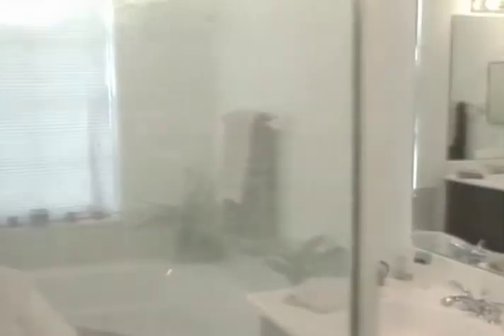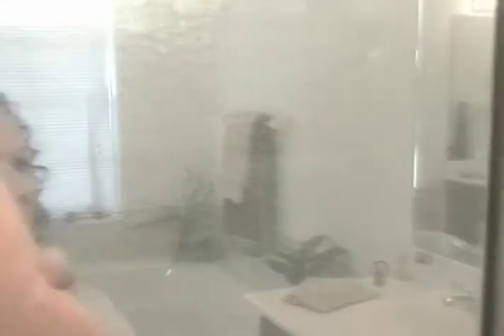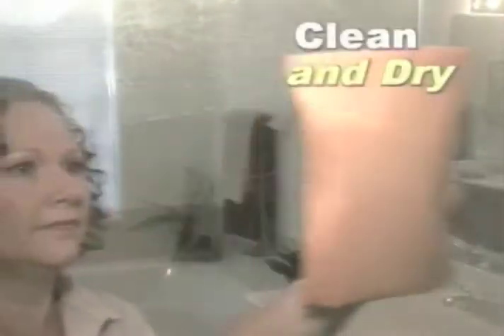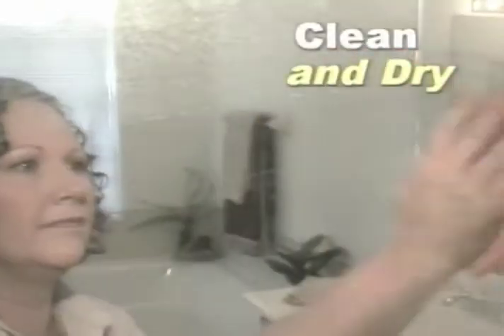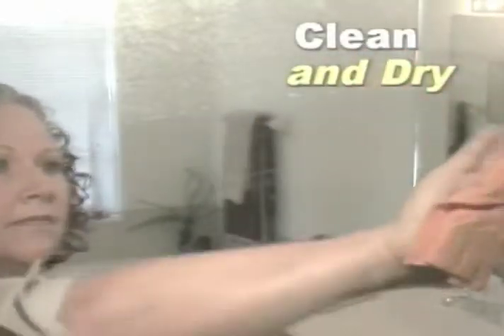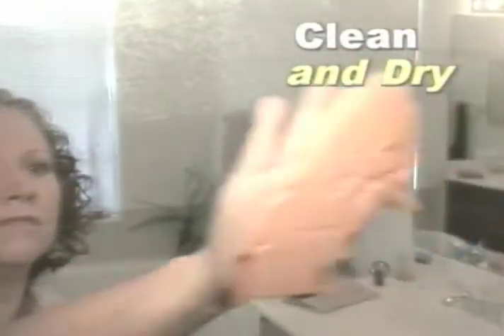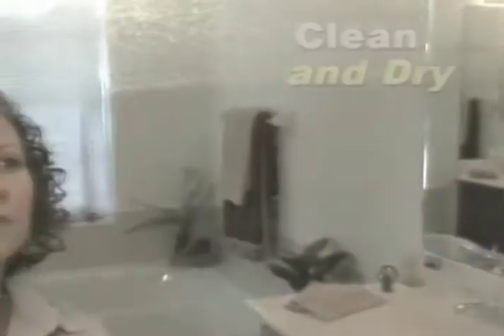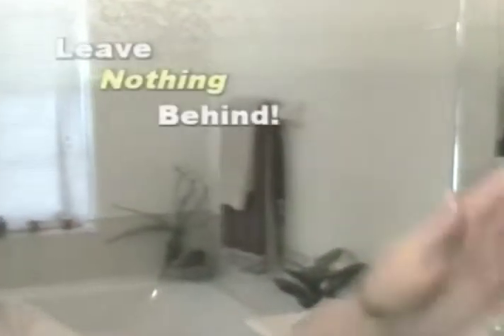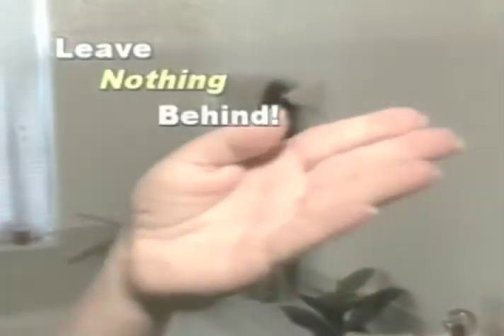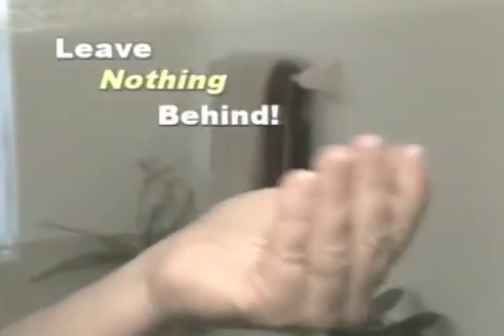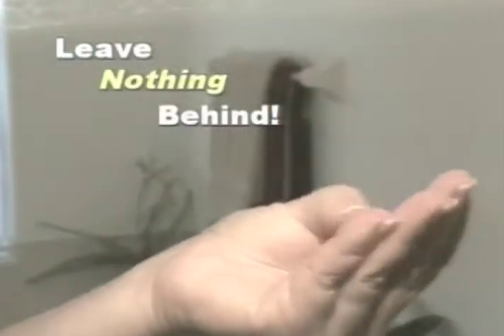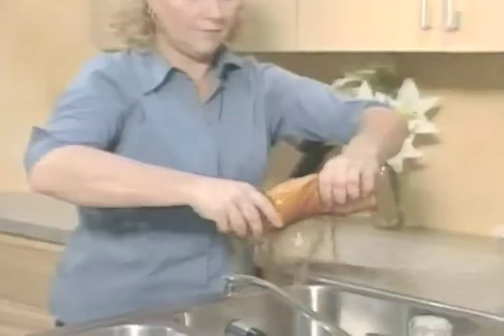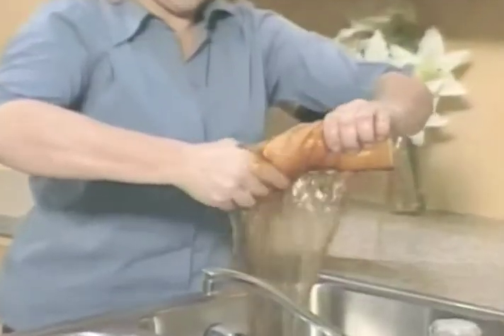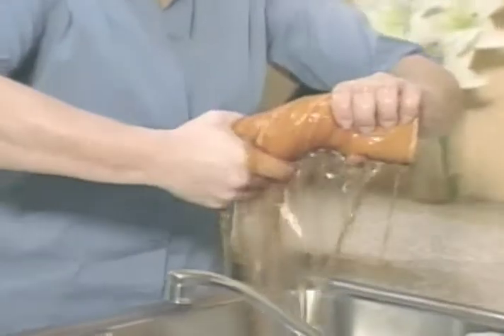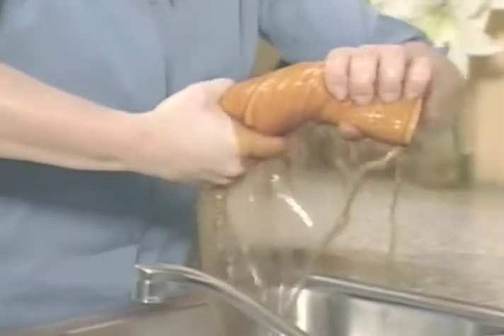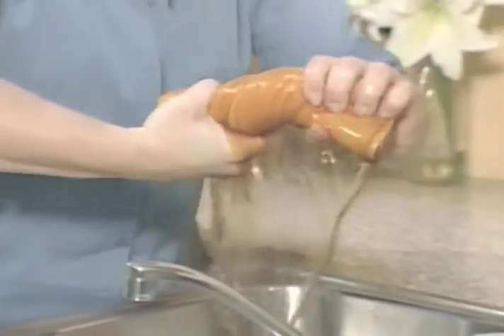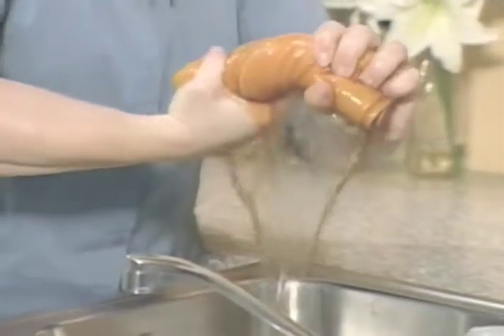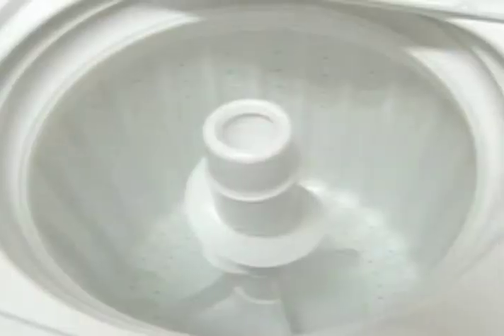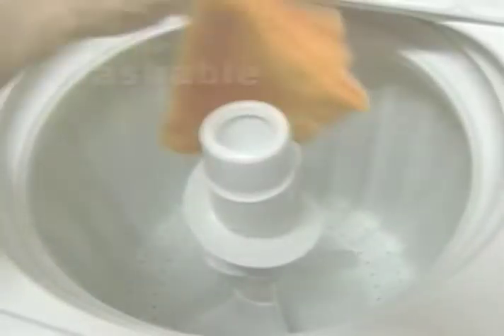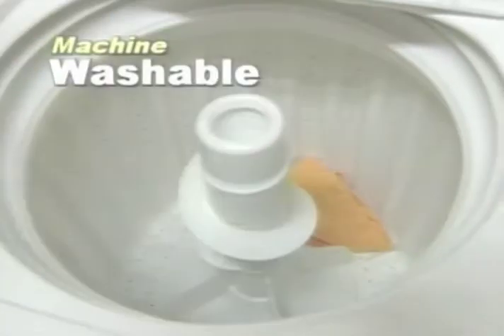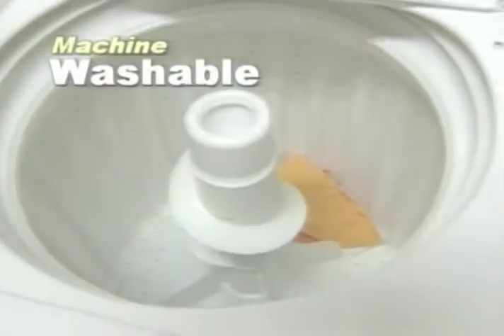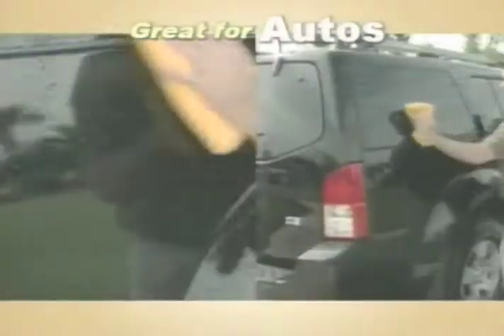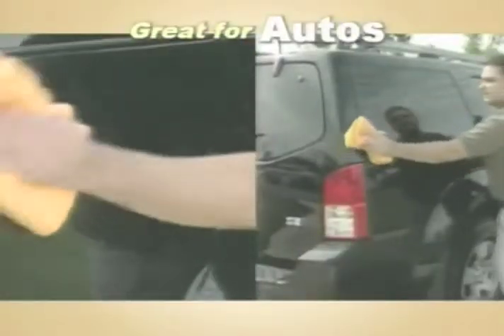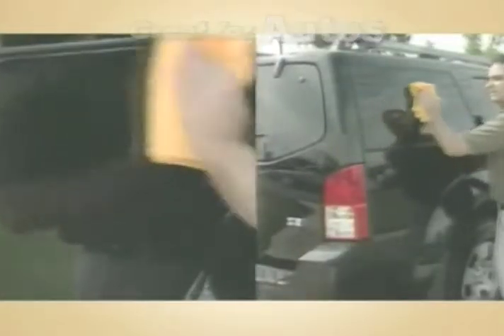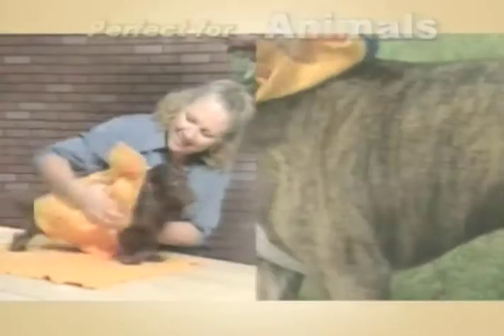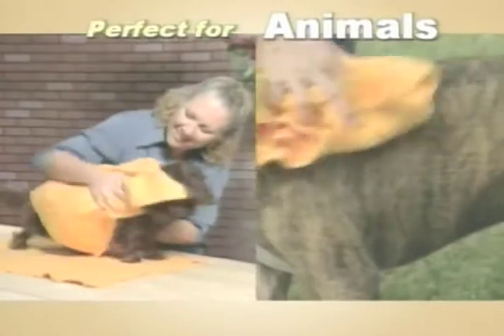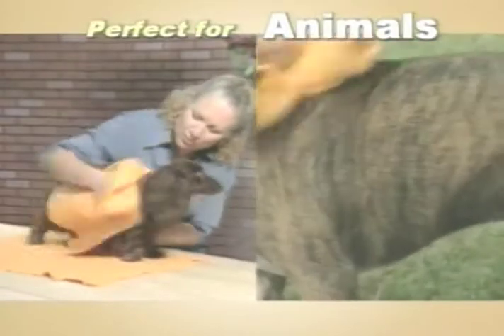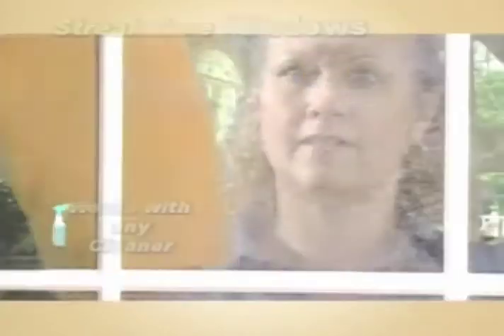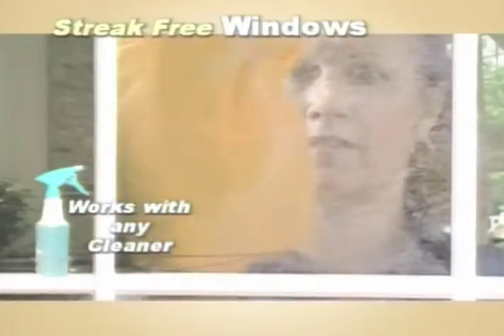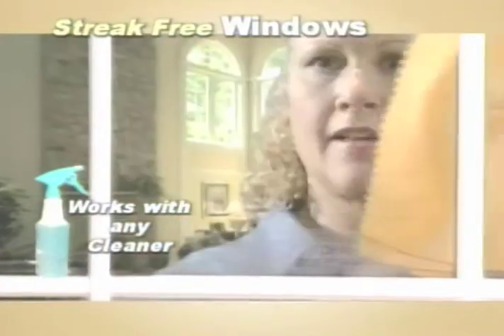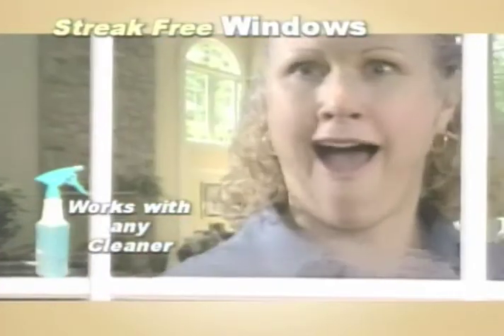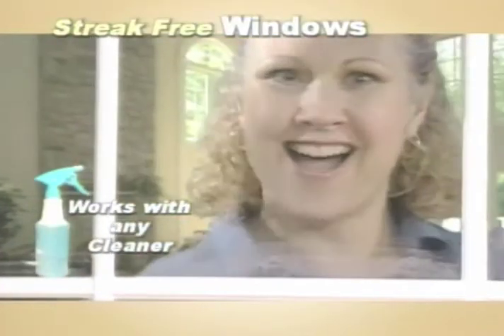Now you can clean and dry and never leave anything behind. You'll be amazed at just how much they absorb. And they're machine washable — dry your entire car, even your dog. Use any cleaner for streak-free windows.